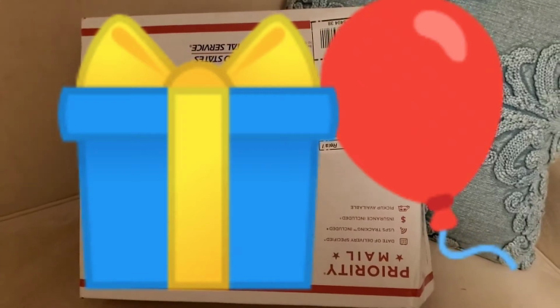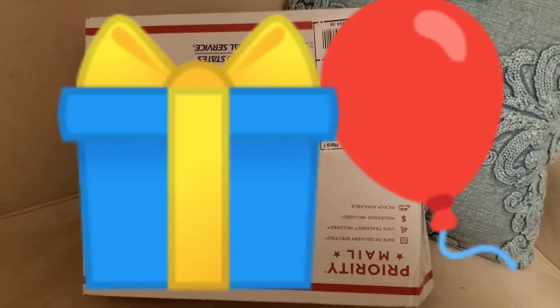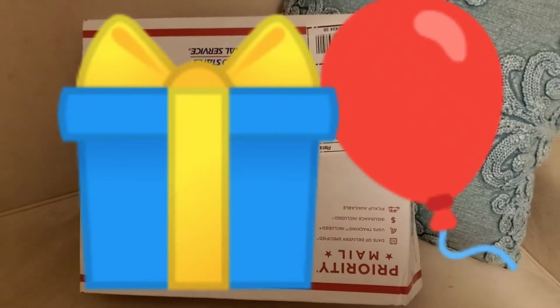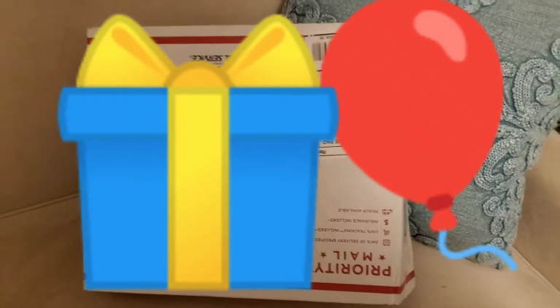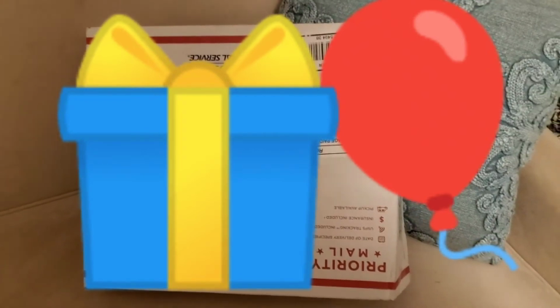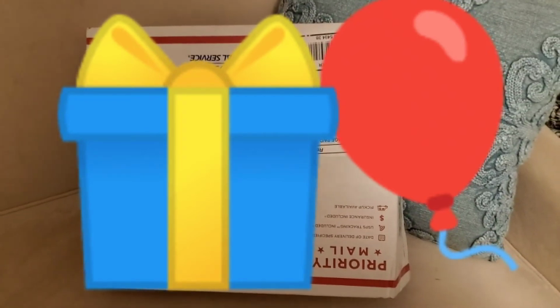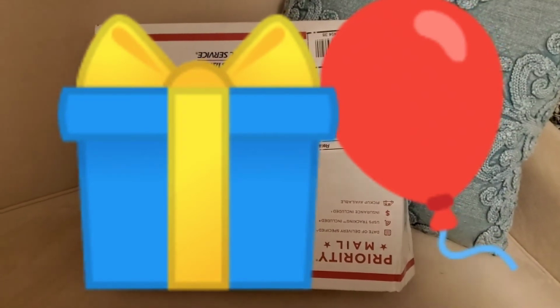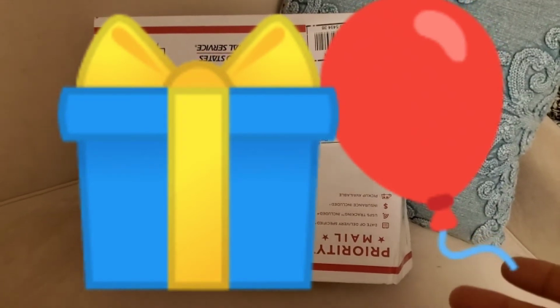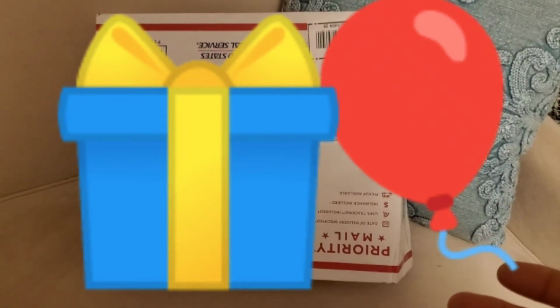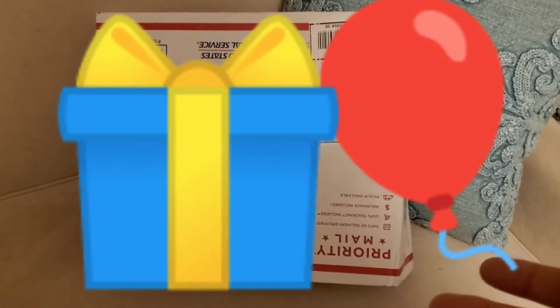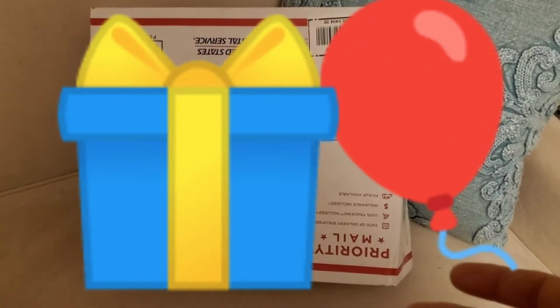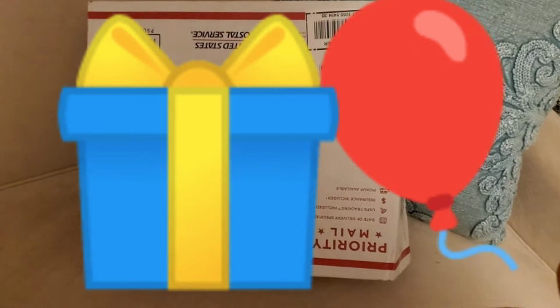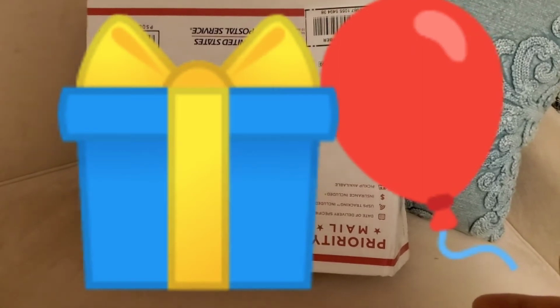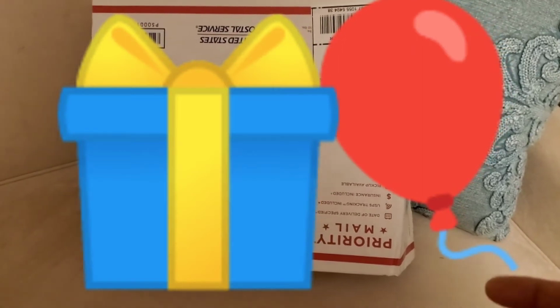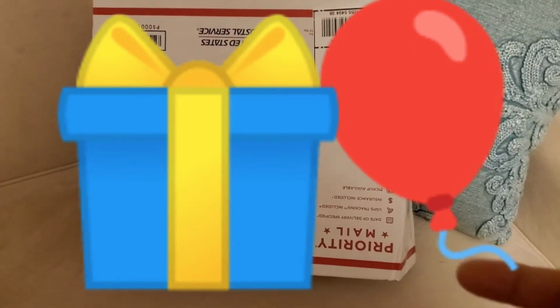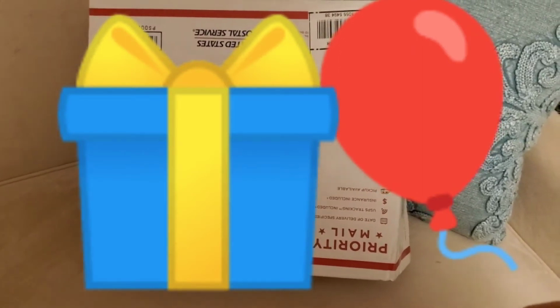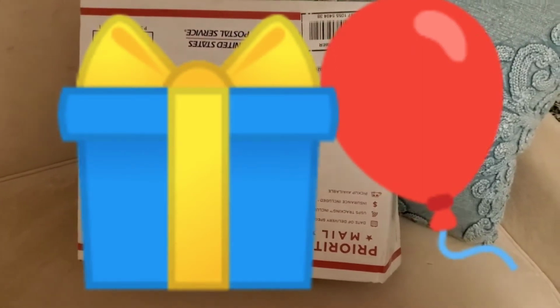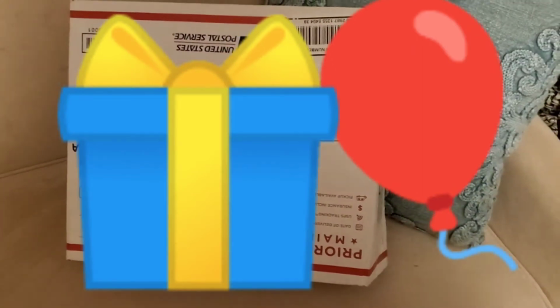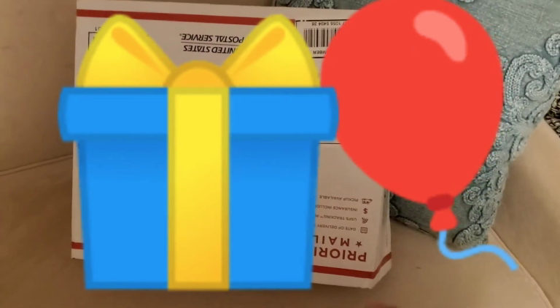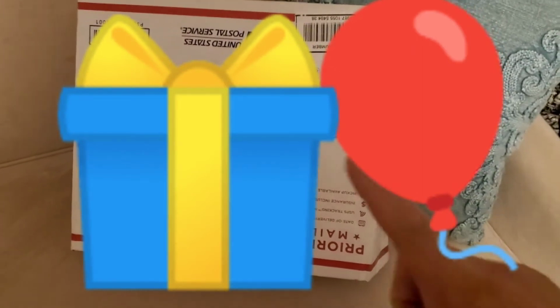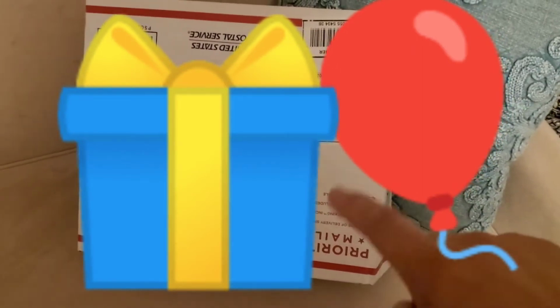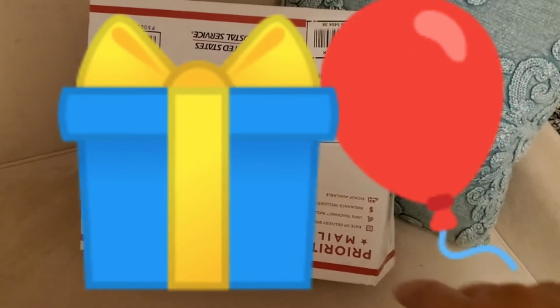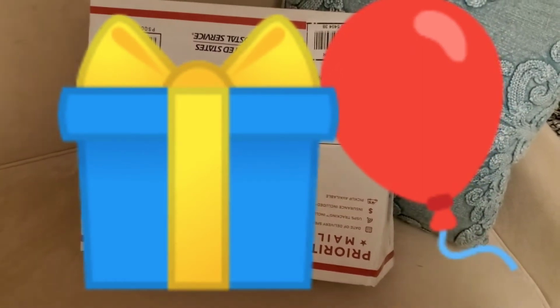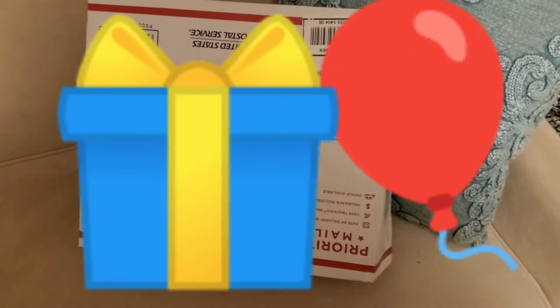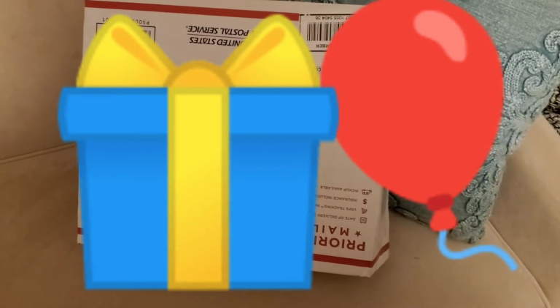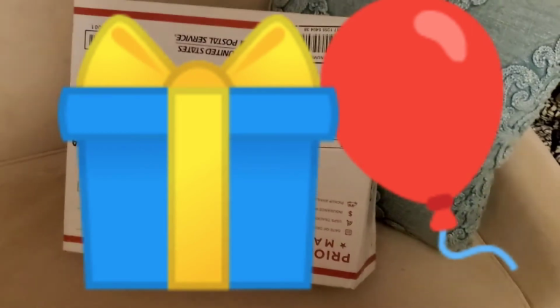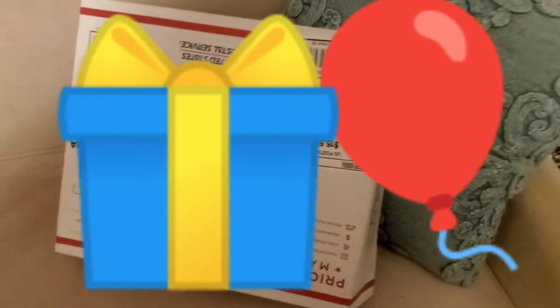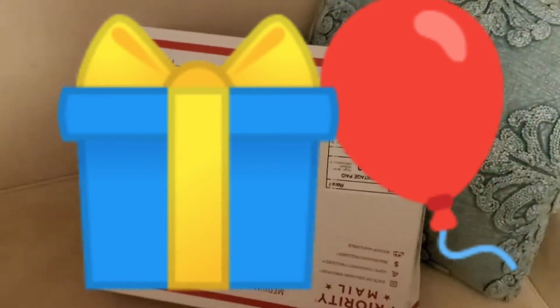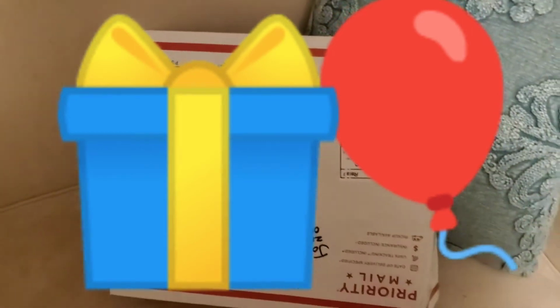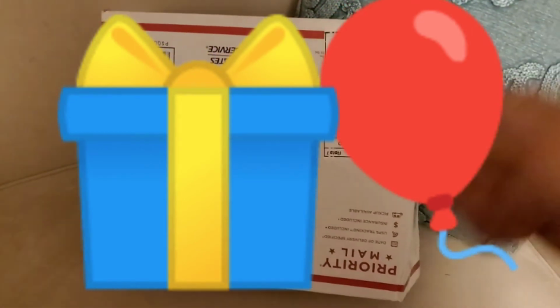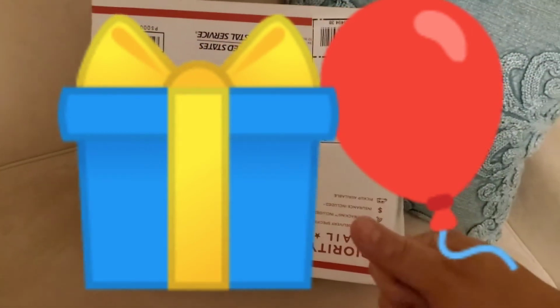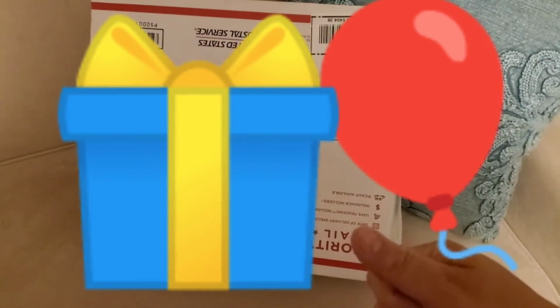Look everybody, I got mail! Joseph D27 was nice enough to give me some fan mail. Everybody, go subscribe to Joseph.